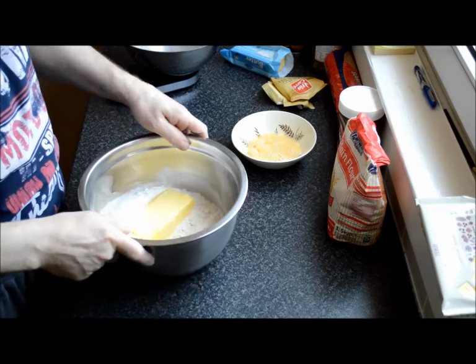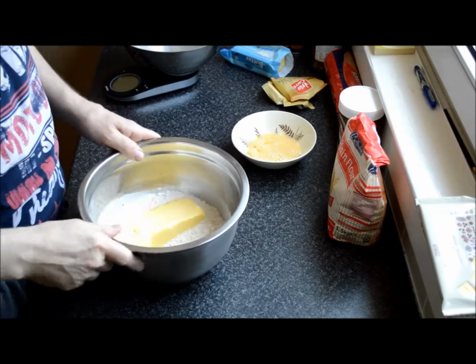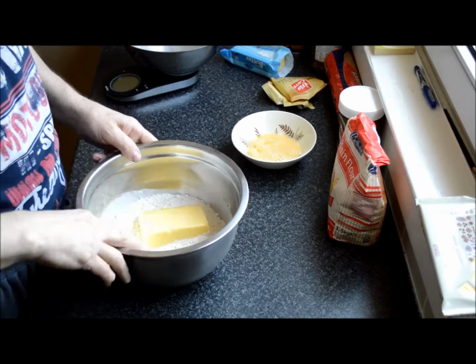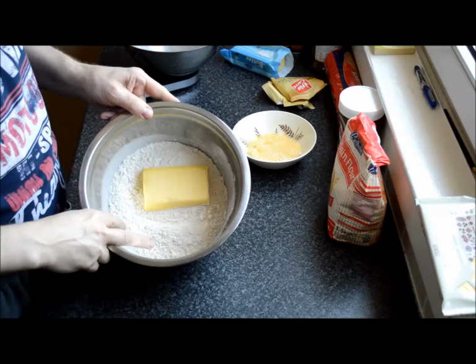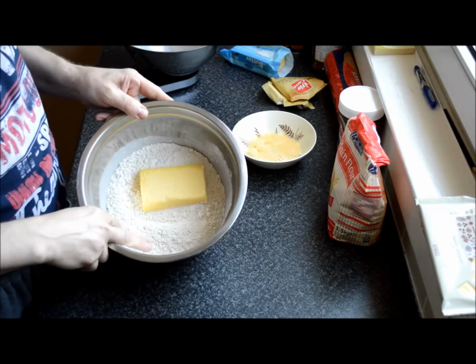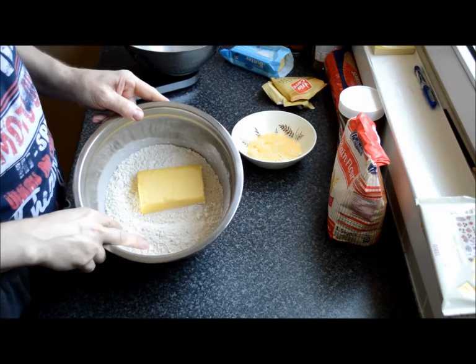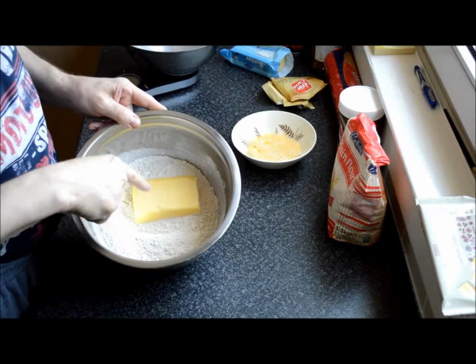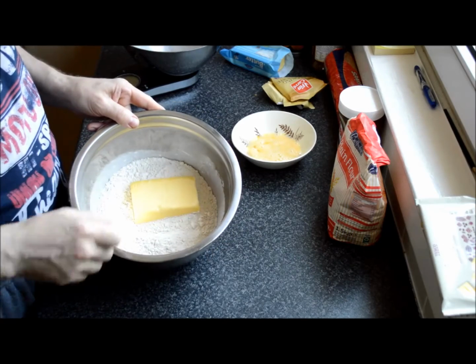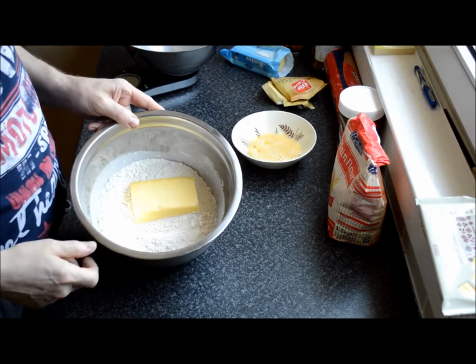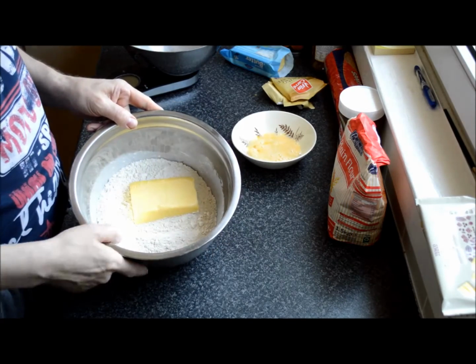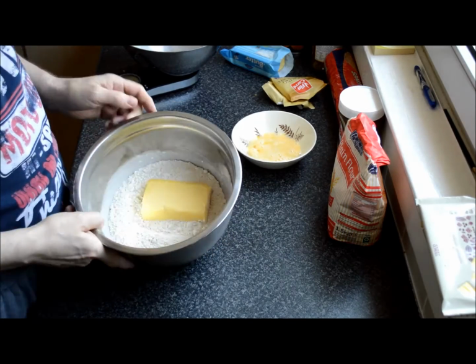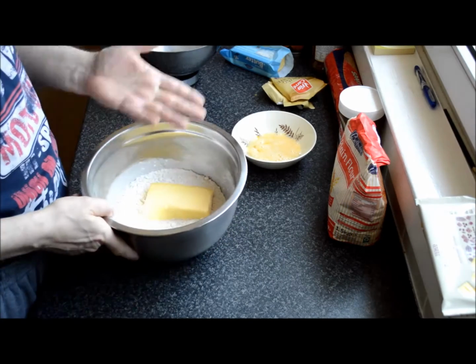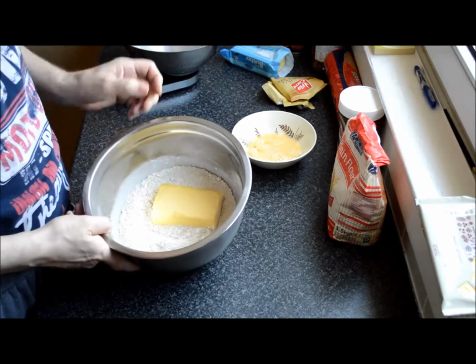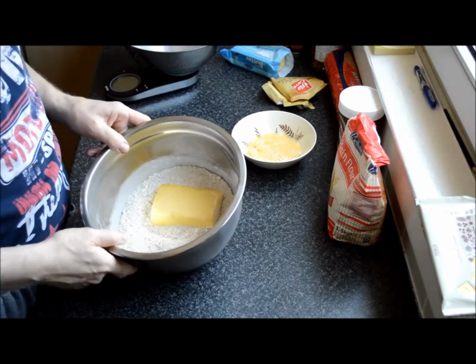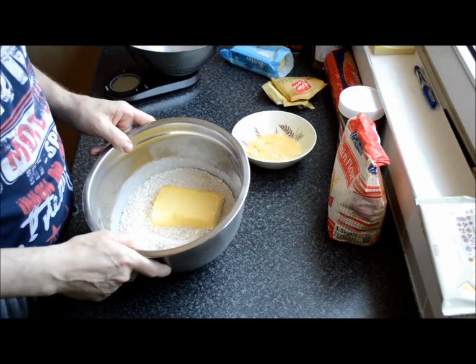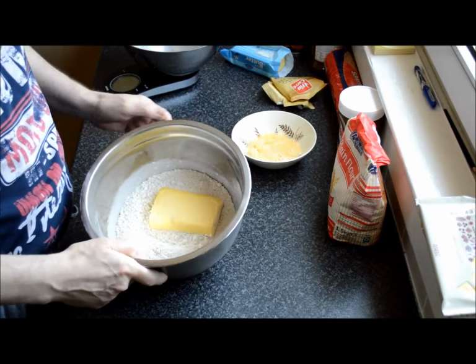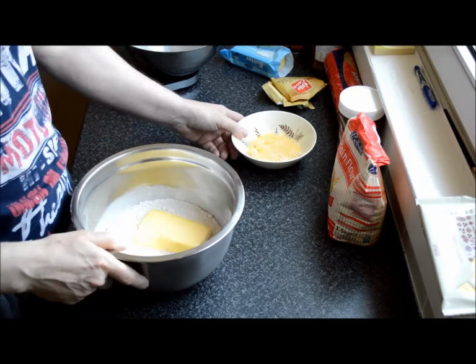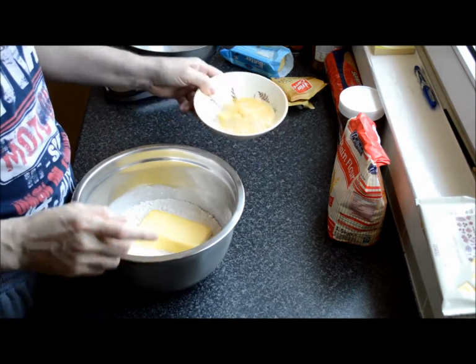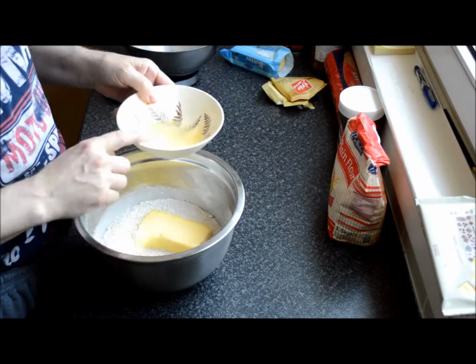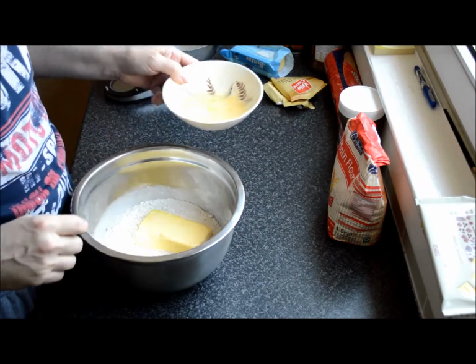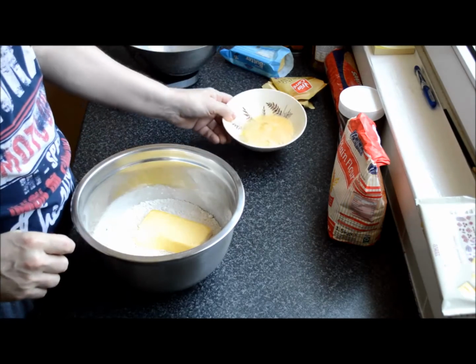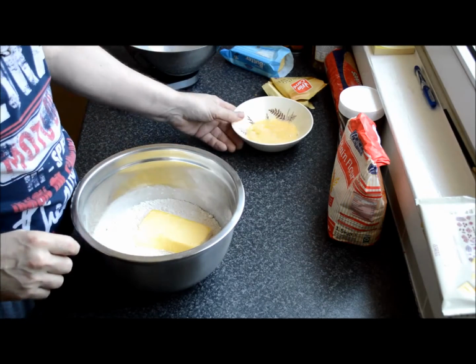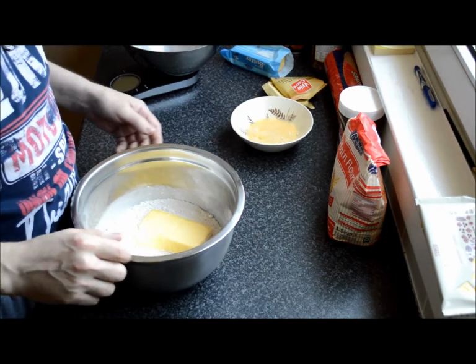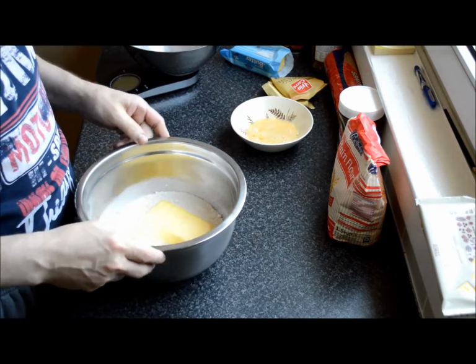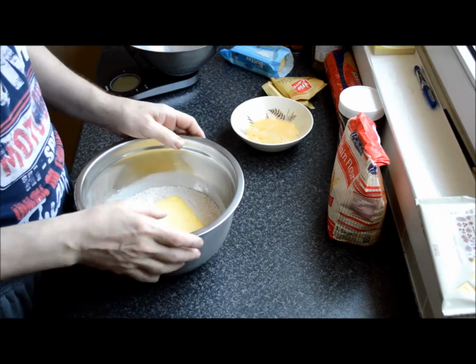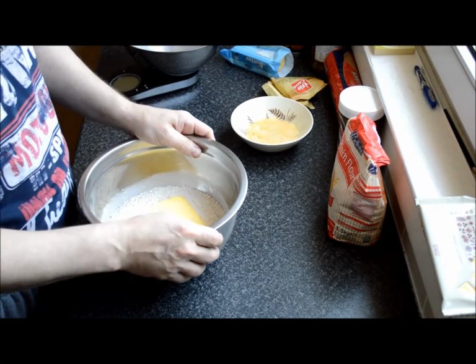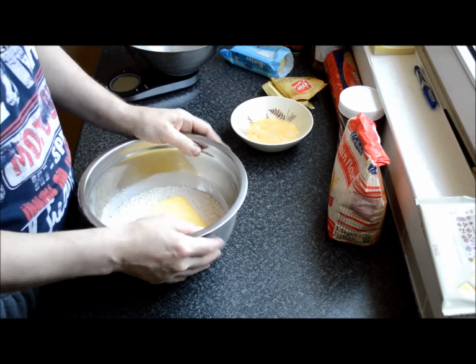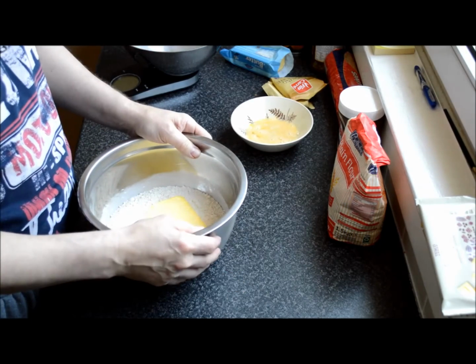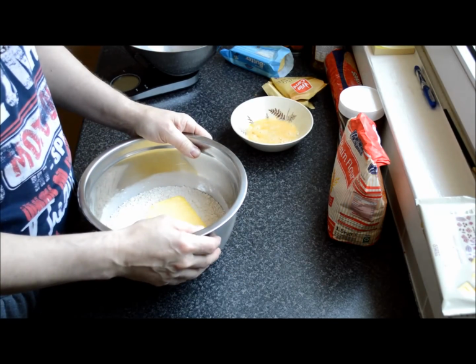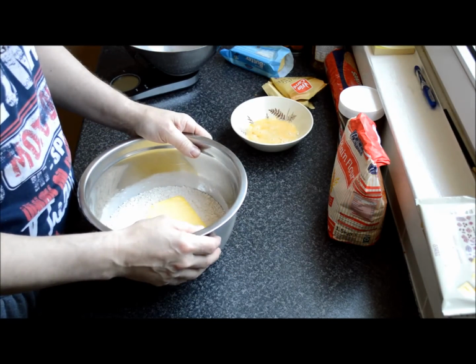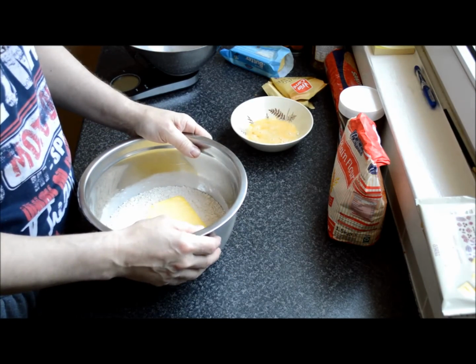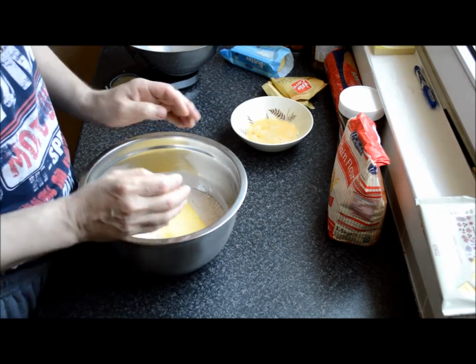400 grams of plain flour, 250 grams of butter — solid and soft, it doesn't really matter — and one egg, and about 150 grams of caster sugar.